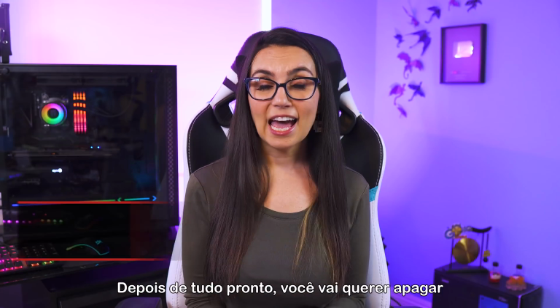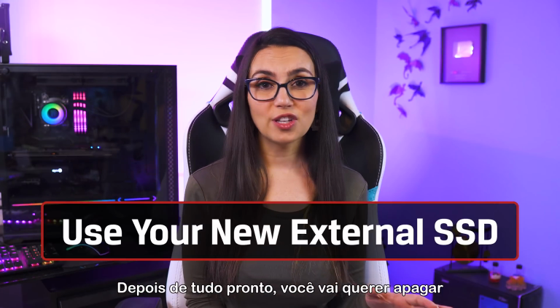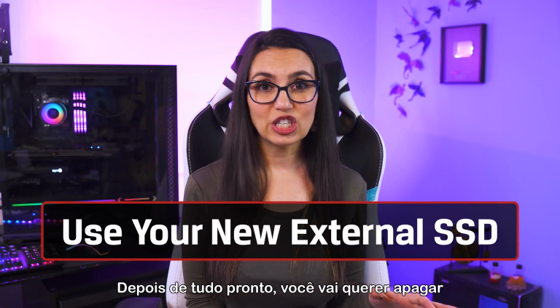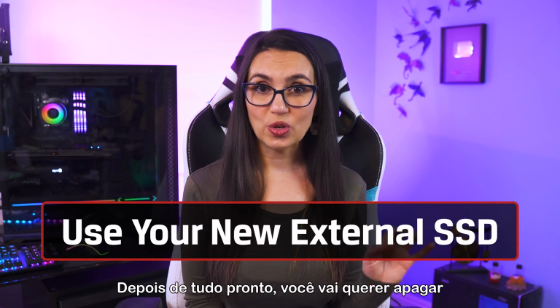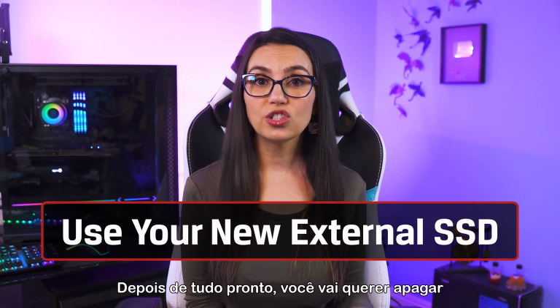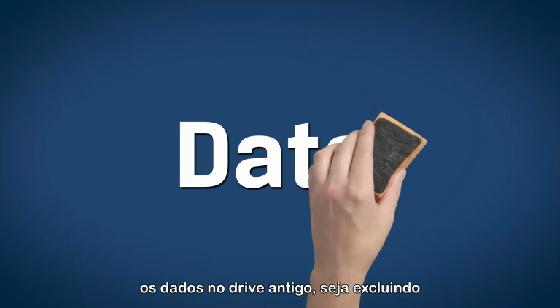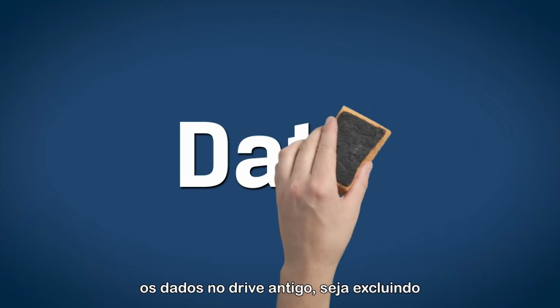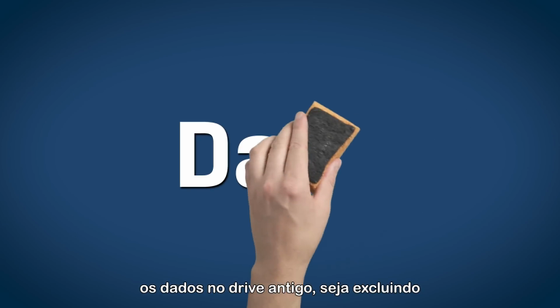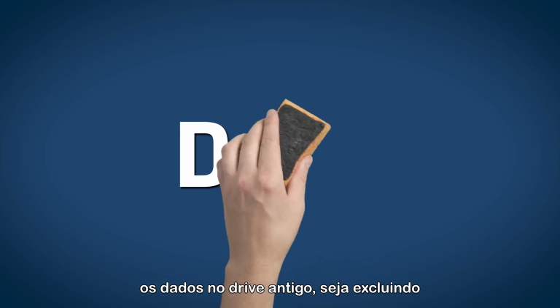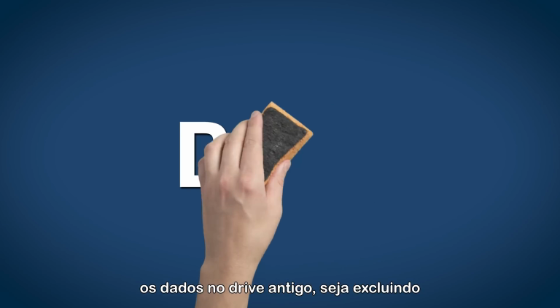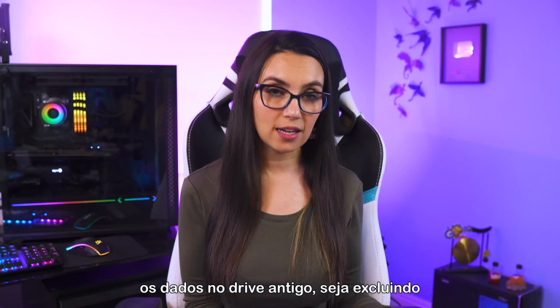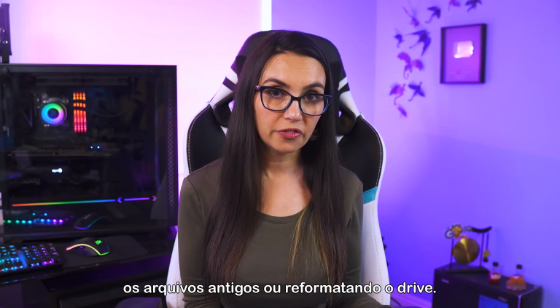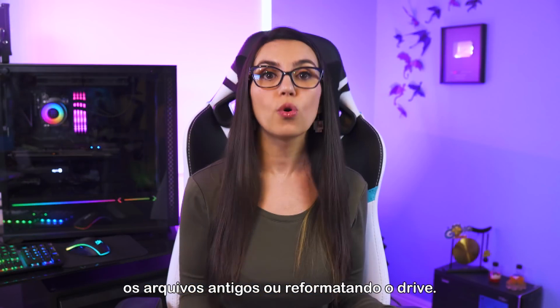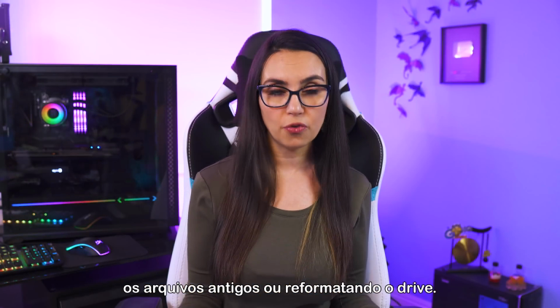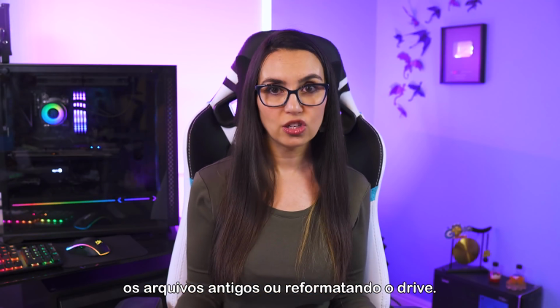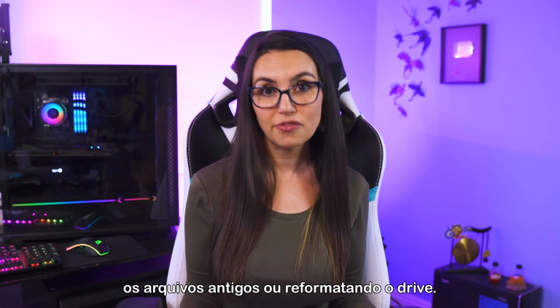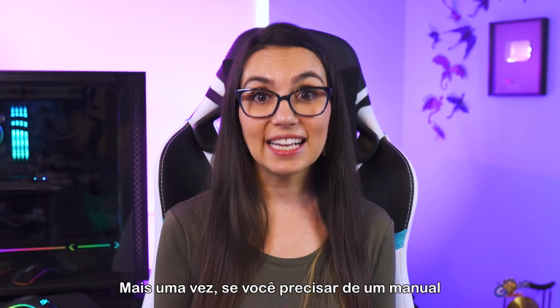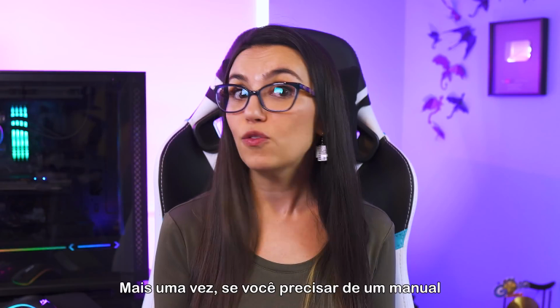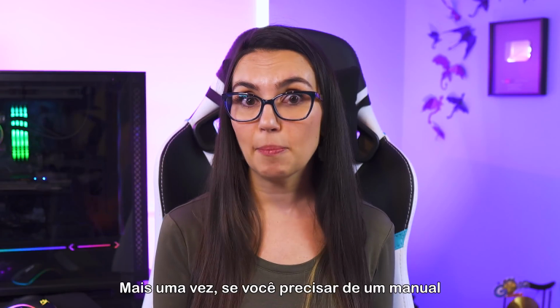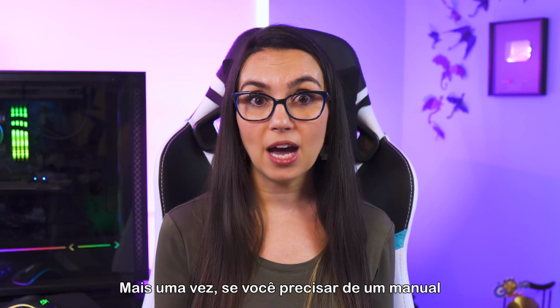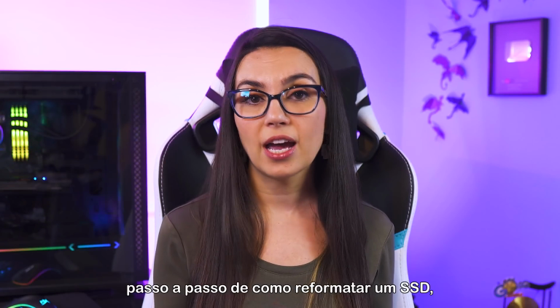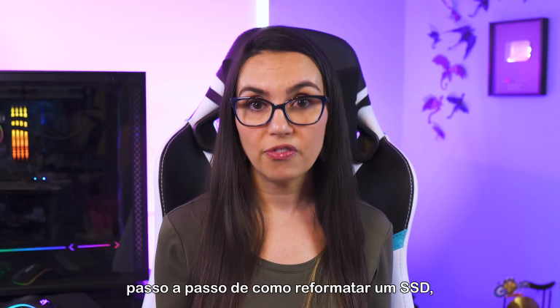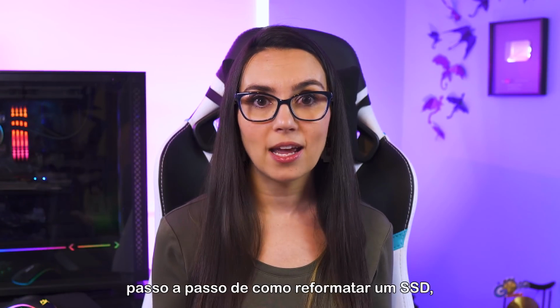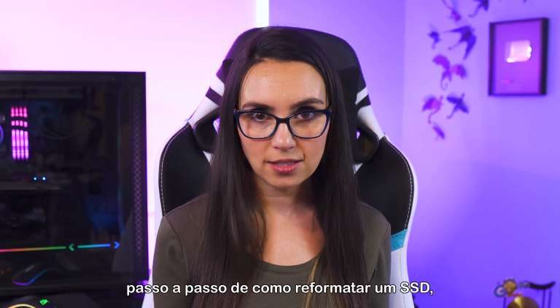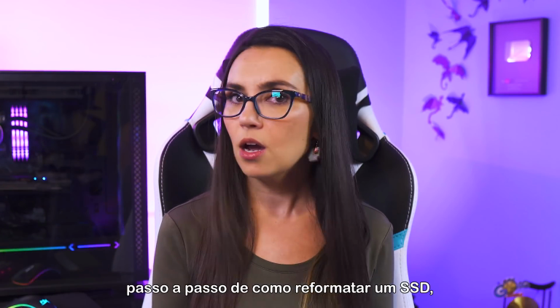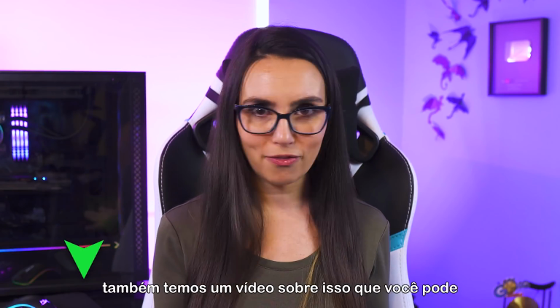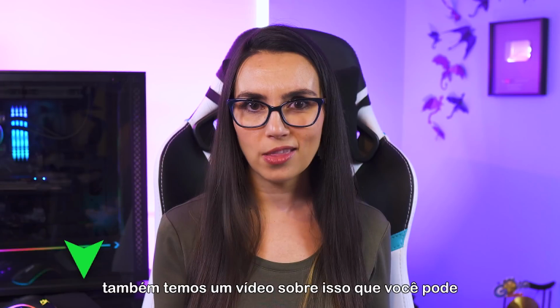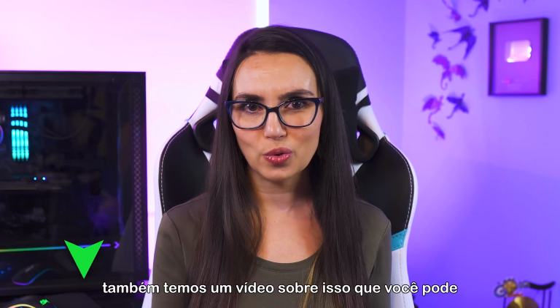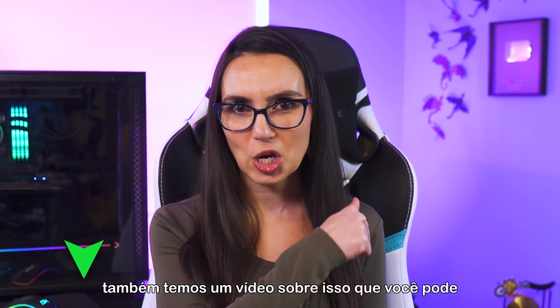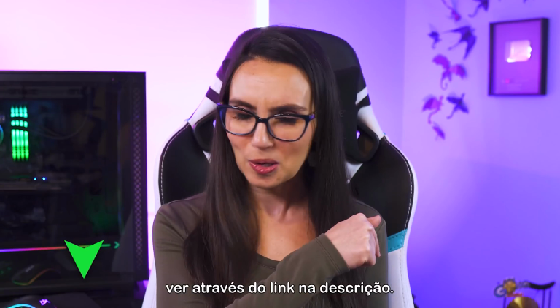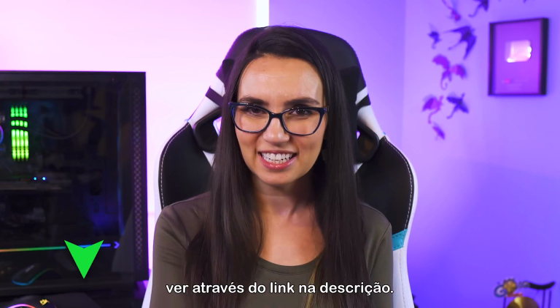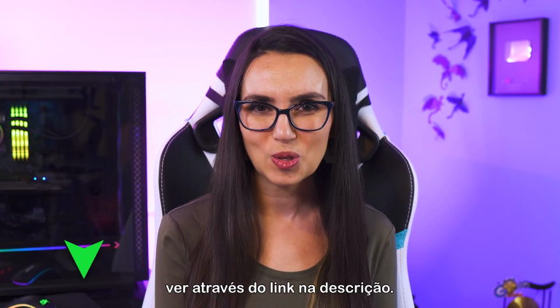After it's all set to go, you'll want to erase the data on the old drive either by deleting the old files or reformatting the drive. If you want a step-by-step guide on how to reformat an SSD, we've got a video on that too, also linked in the description.